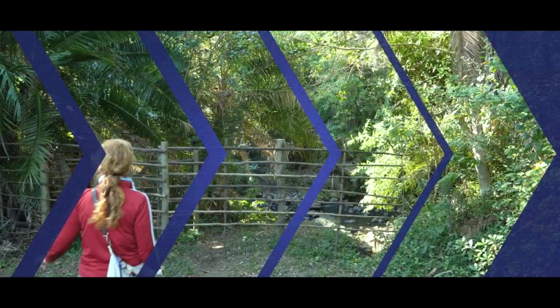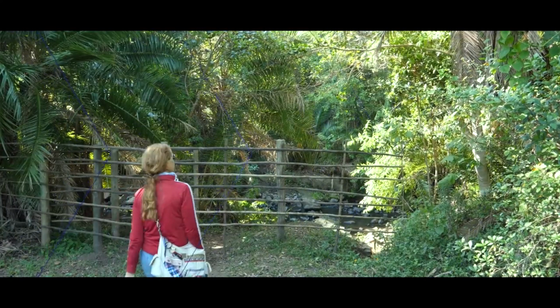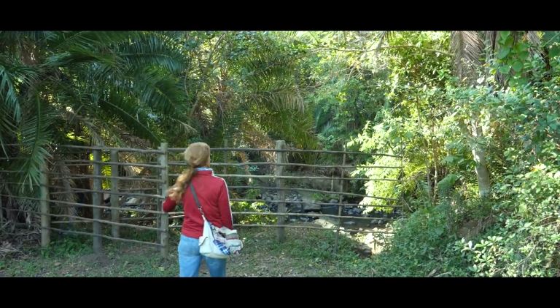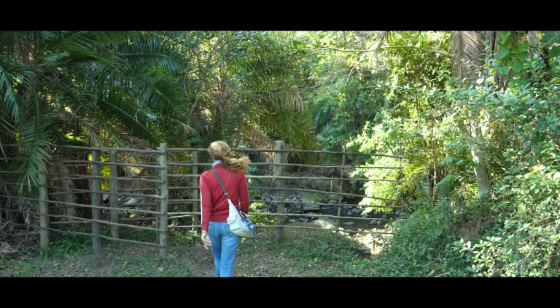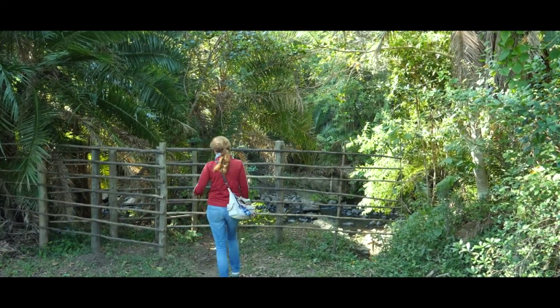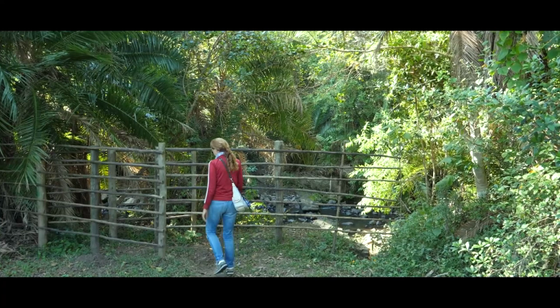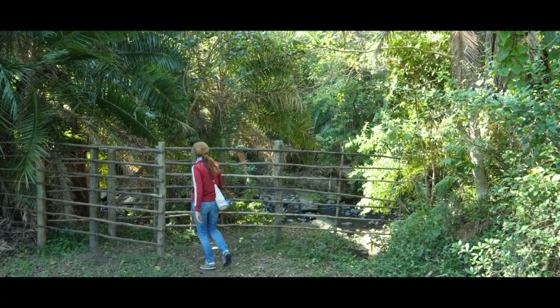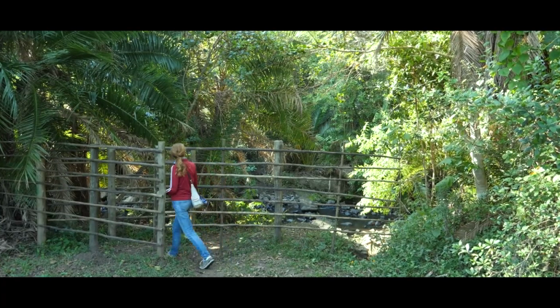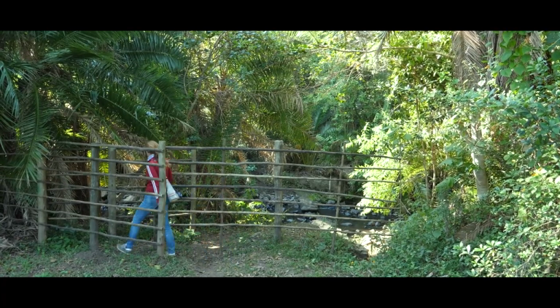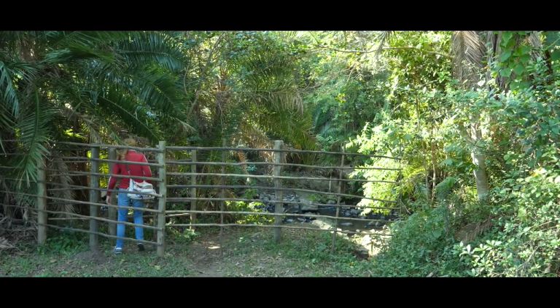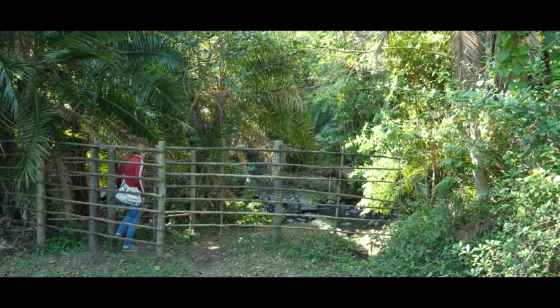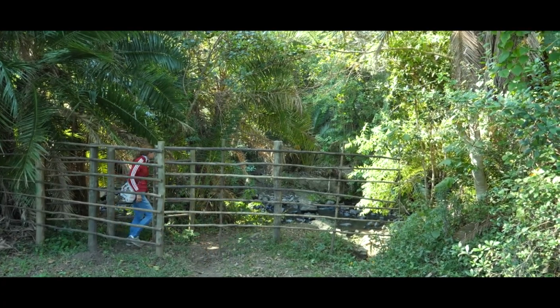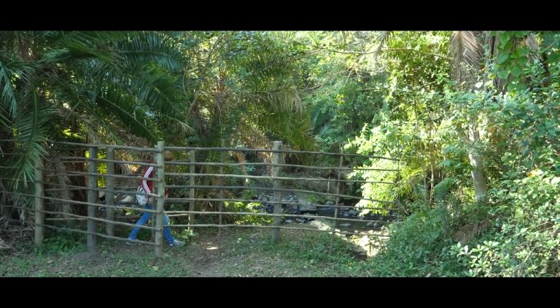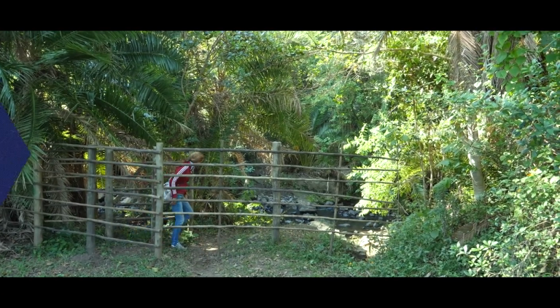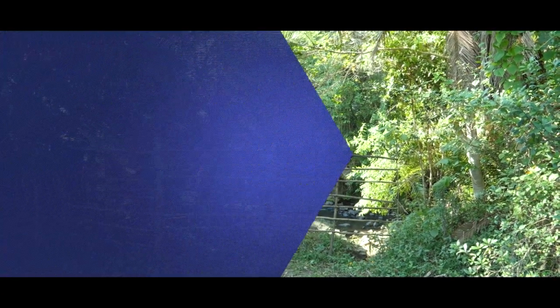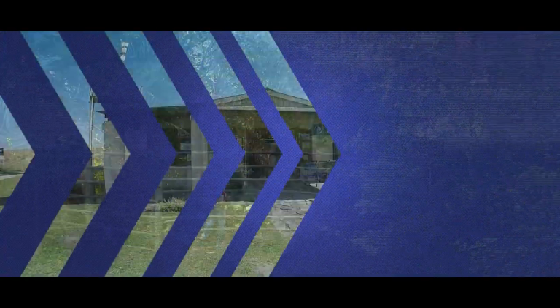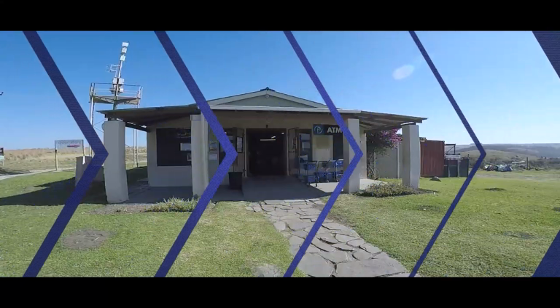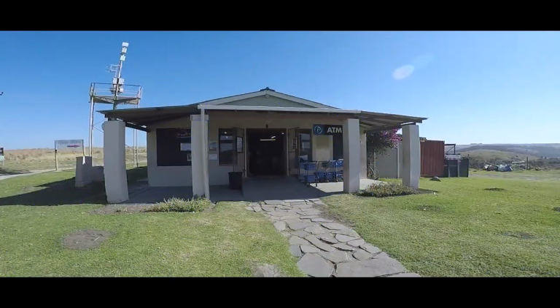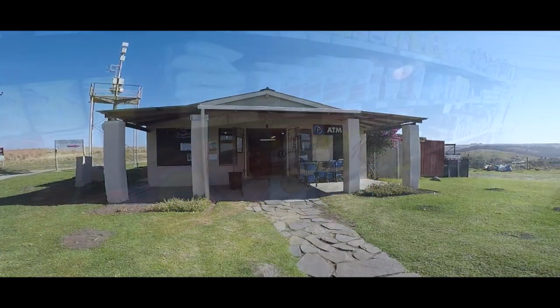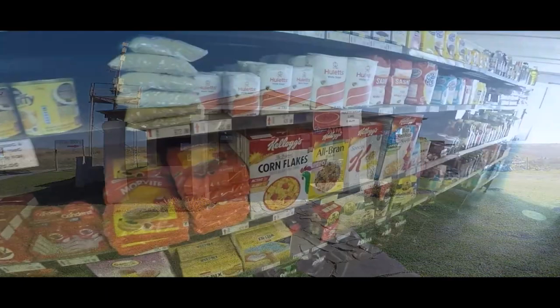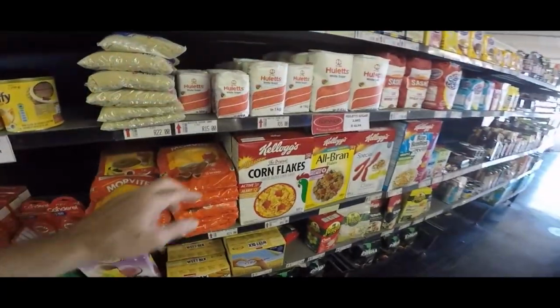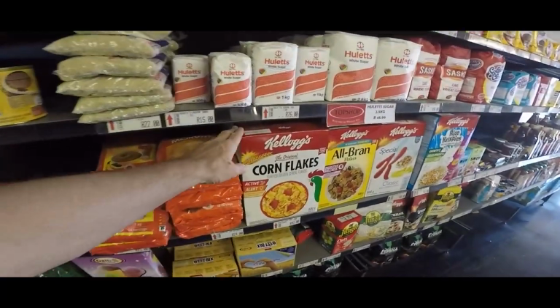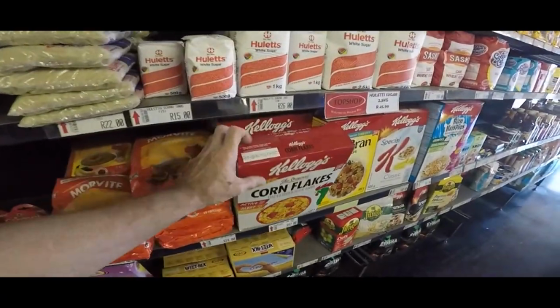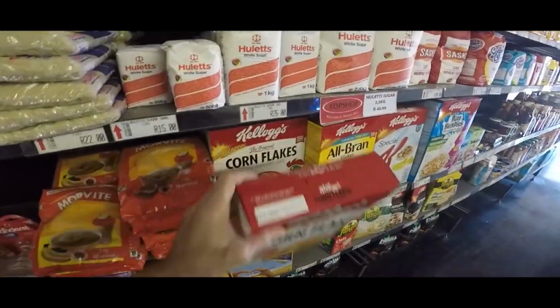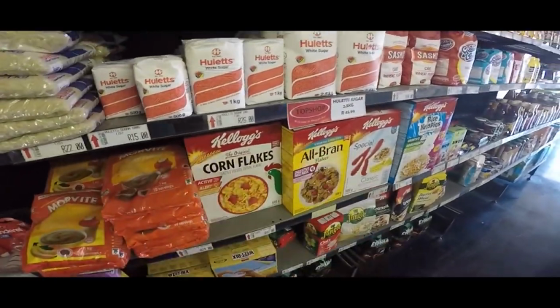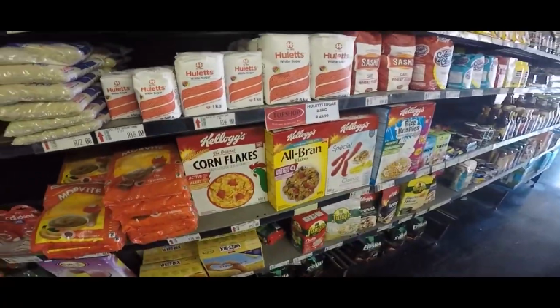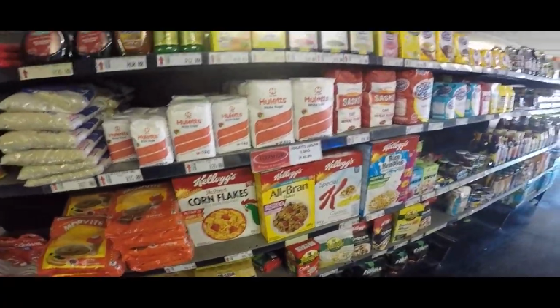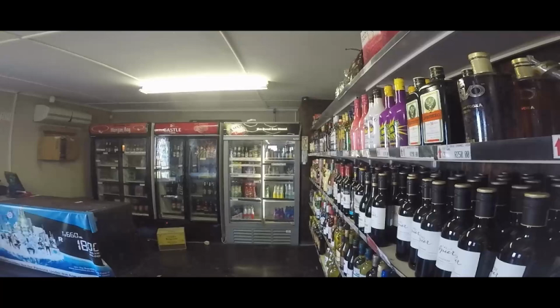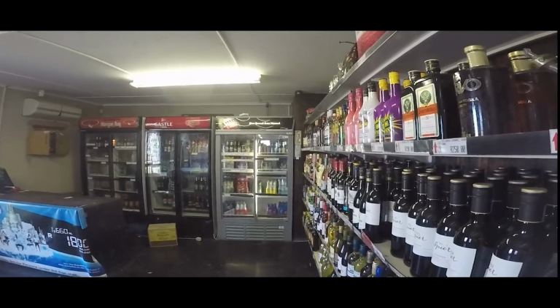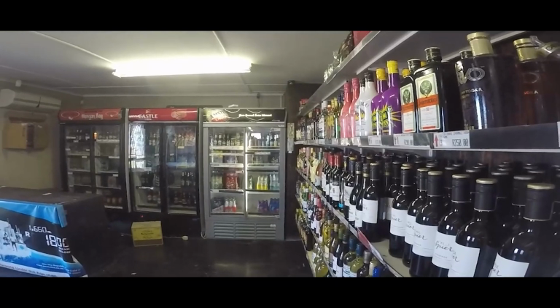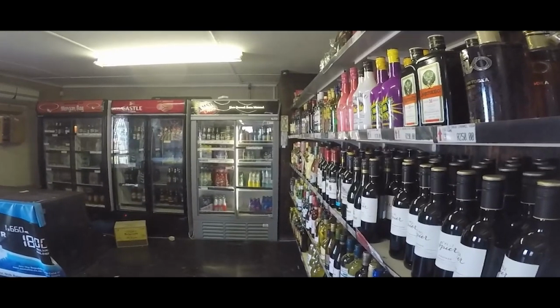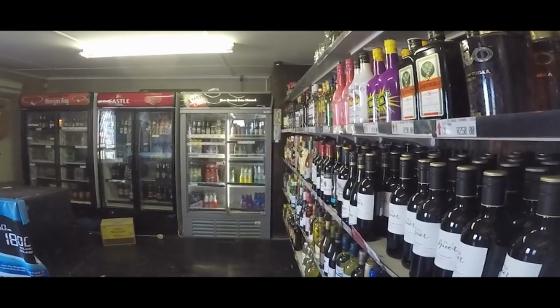Great weather combined with a beach and lagoon close by and you can swim in winter — quite an interesting place. There's a general dealer store about a kilometer up the road which provided all of my food needs. They also have a little liquor section.